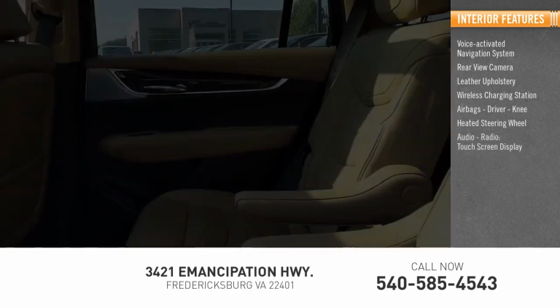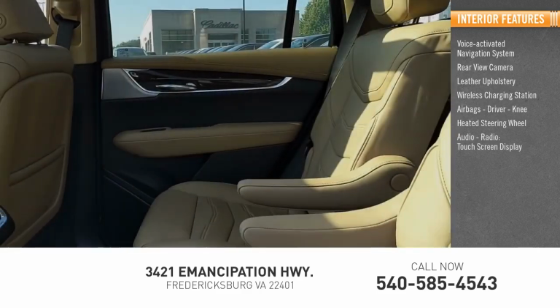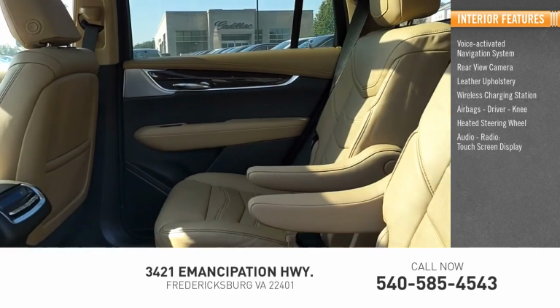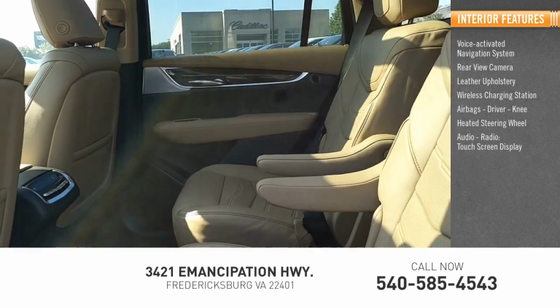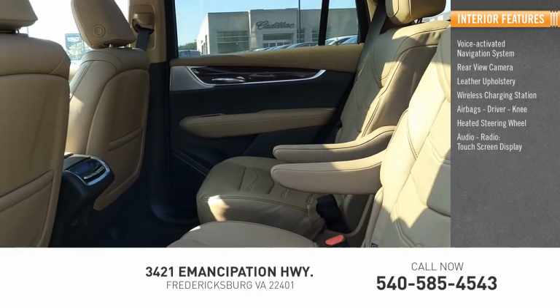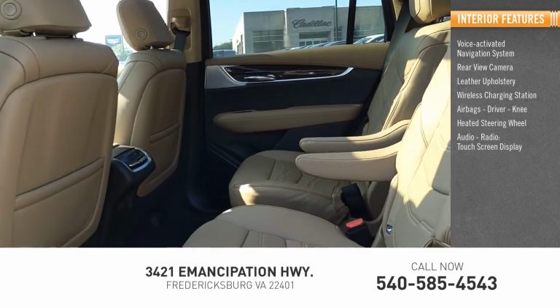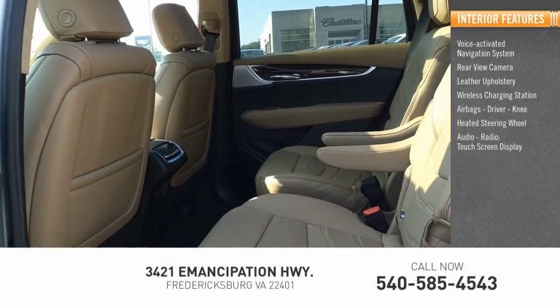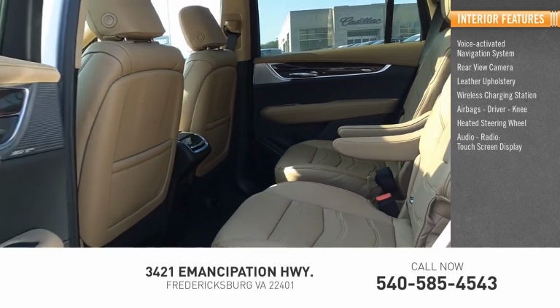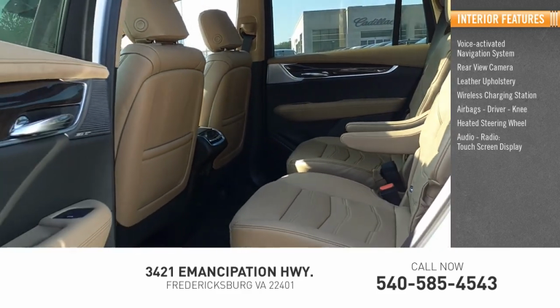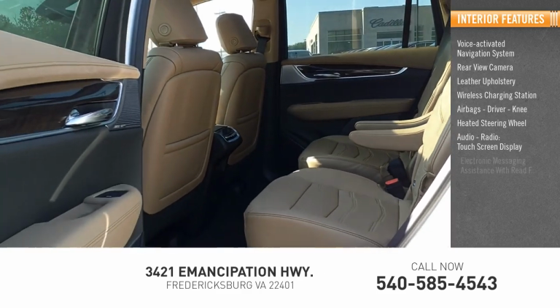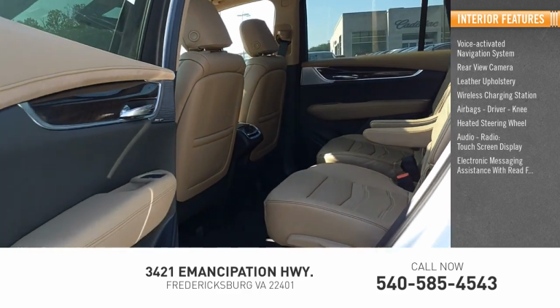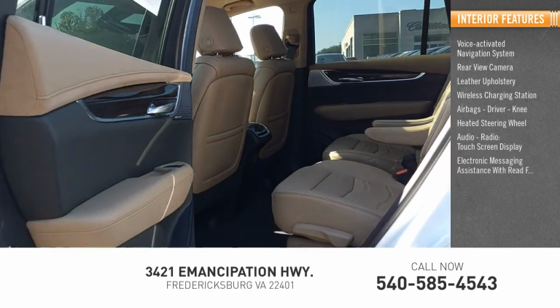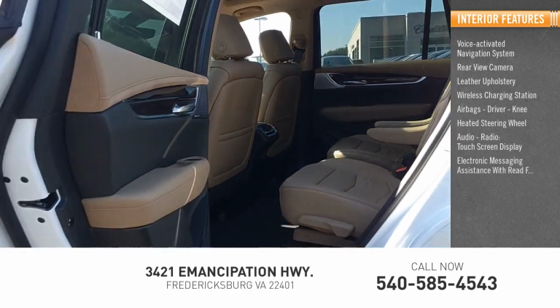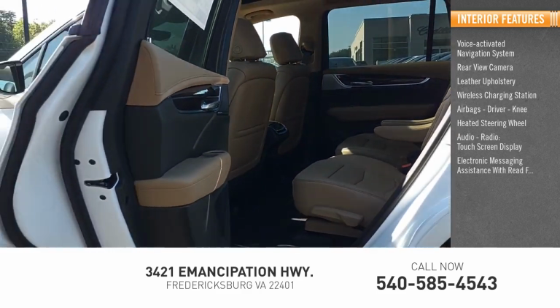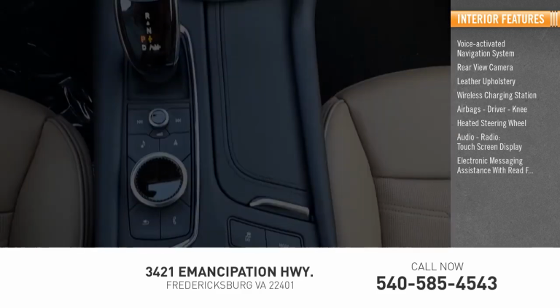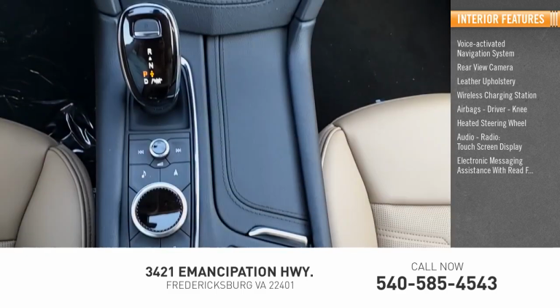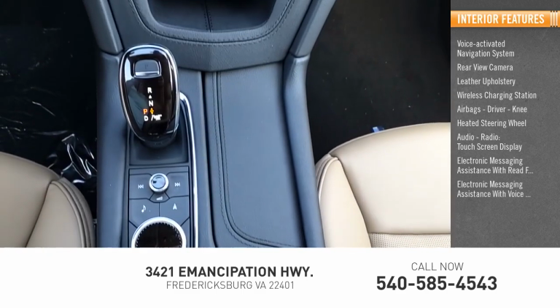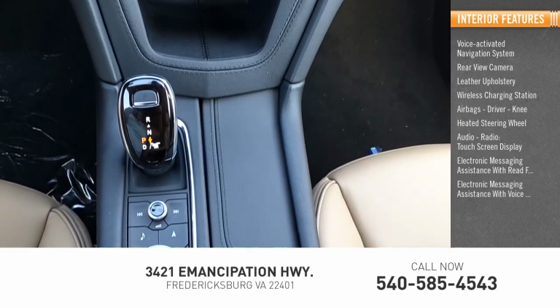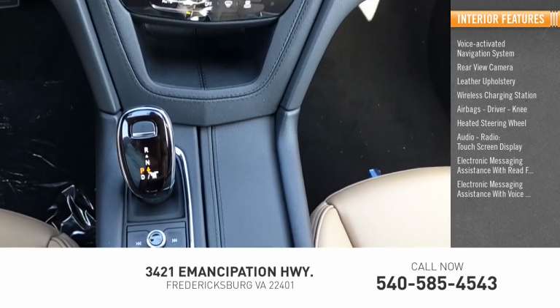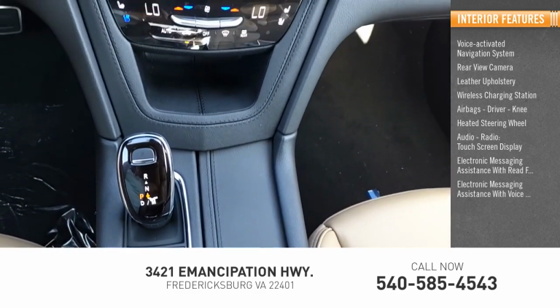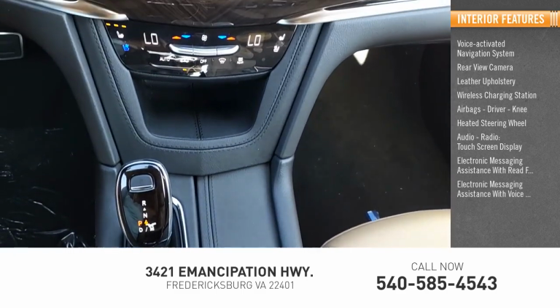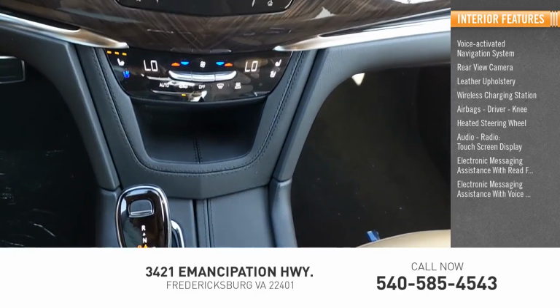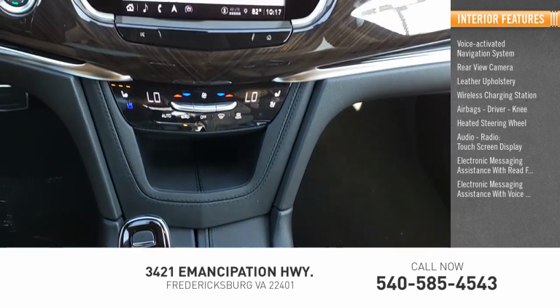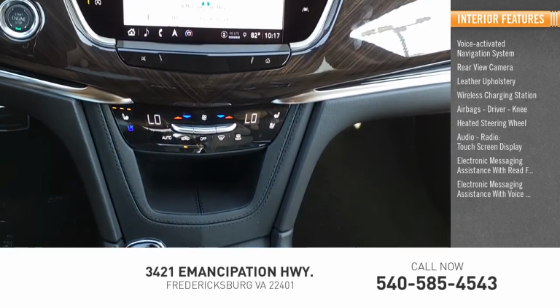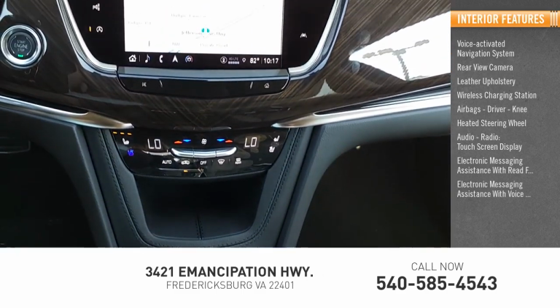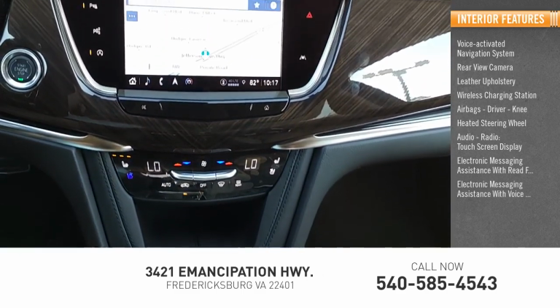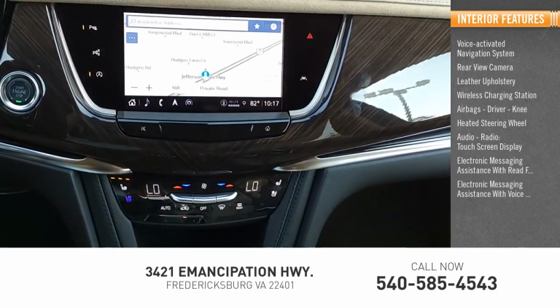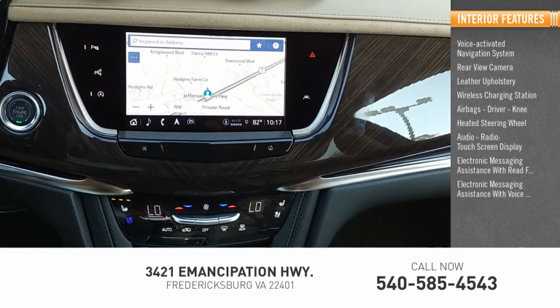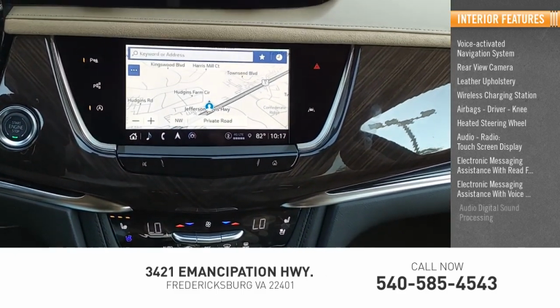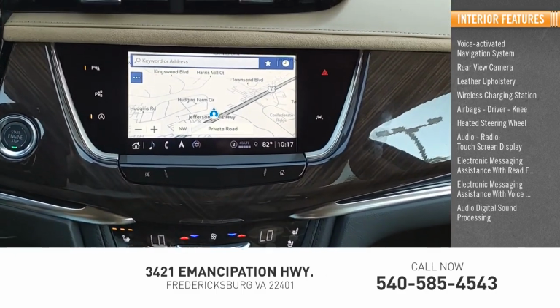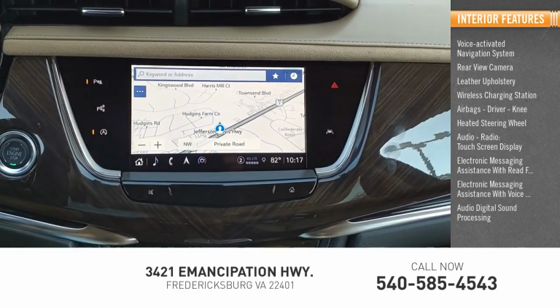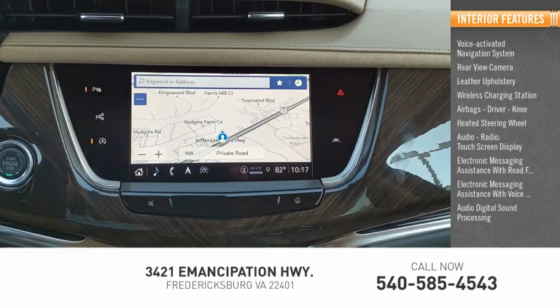Audio radio, touchscreen display, electronic messaging assistance with read function, electronic messaging assistance with voice recognition, and audio digital sound processing.